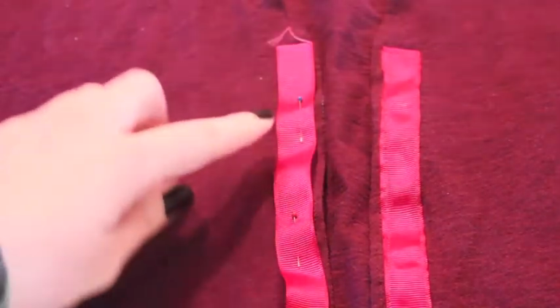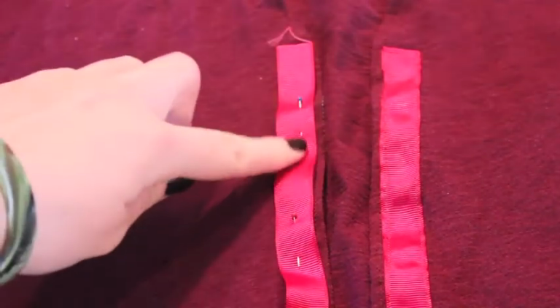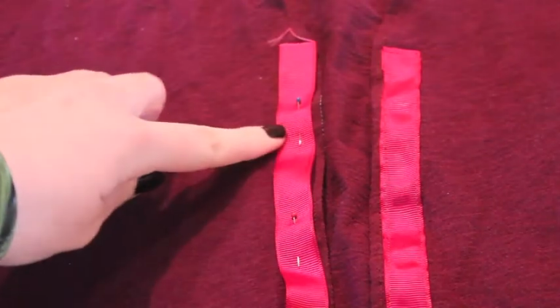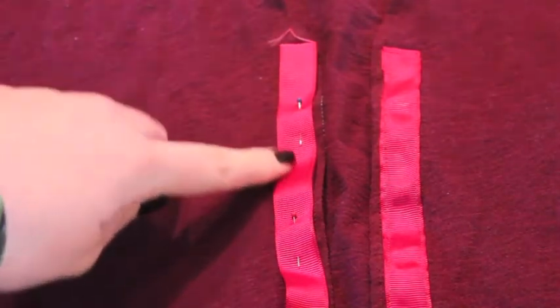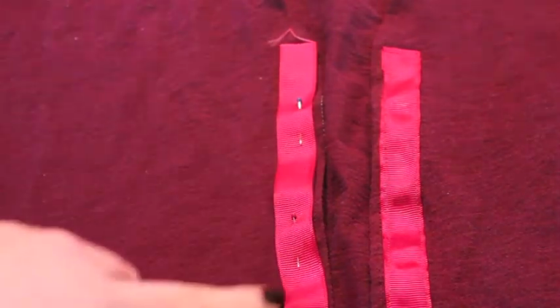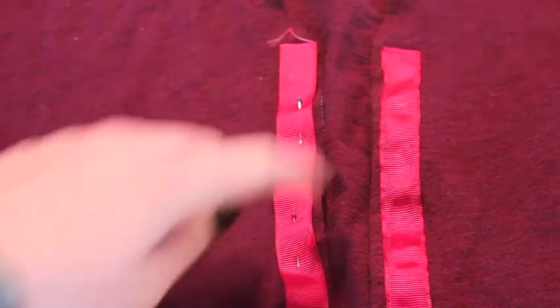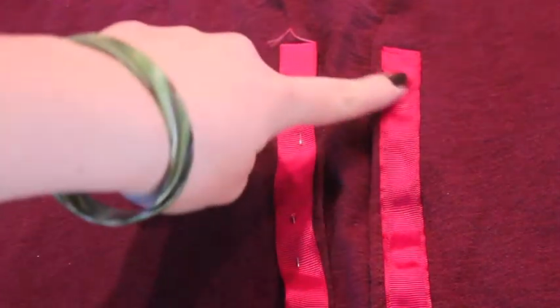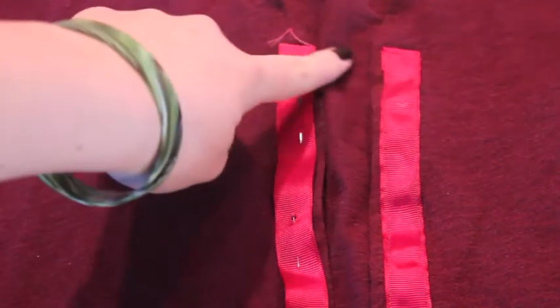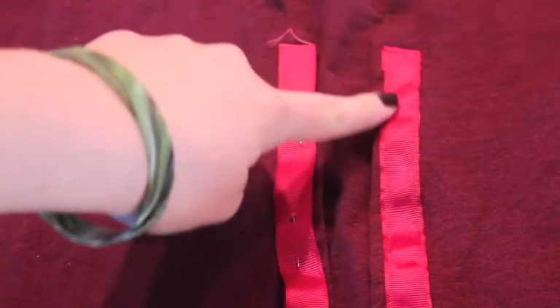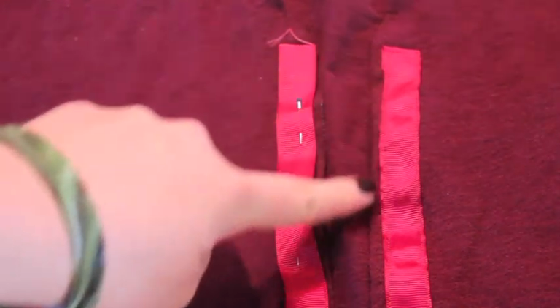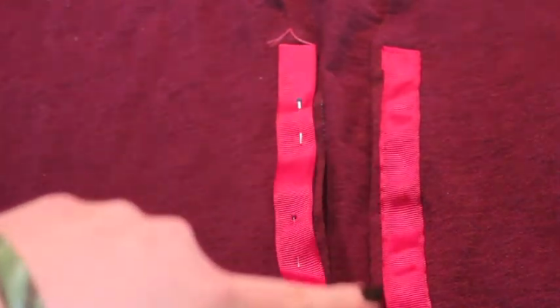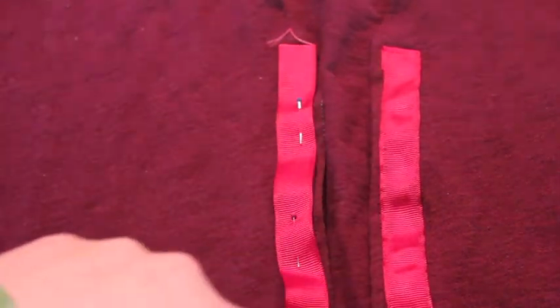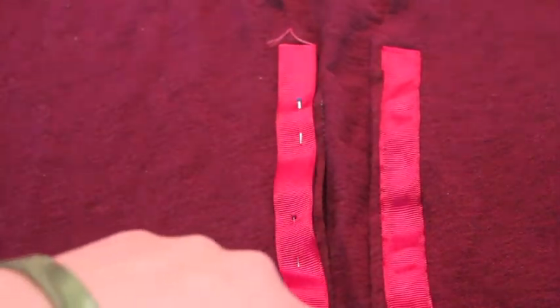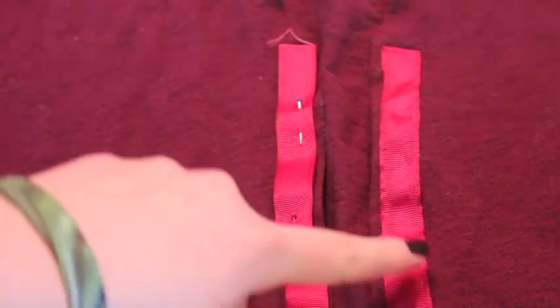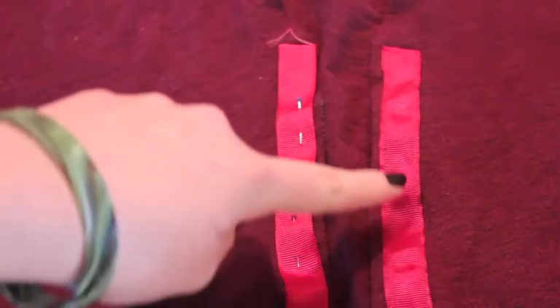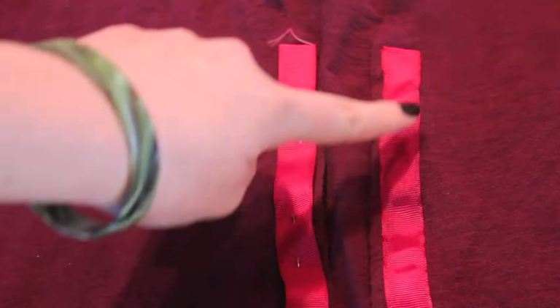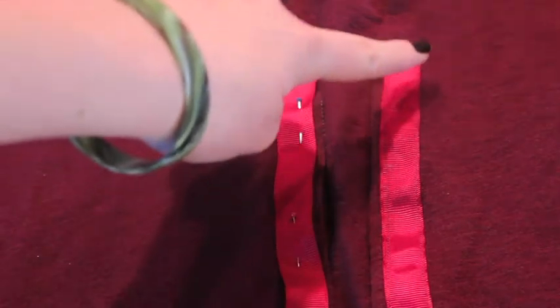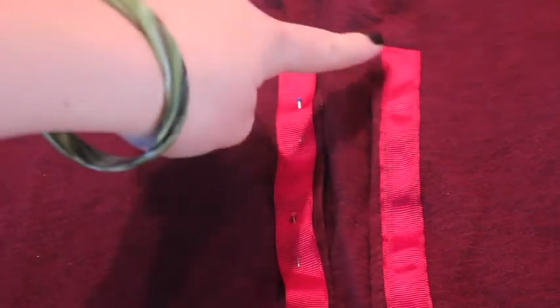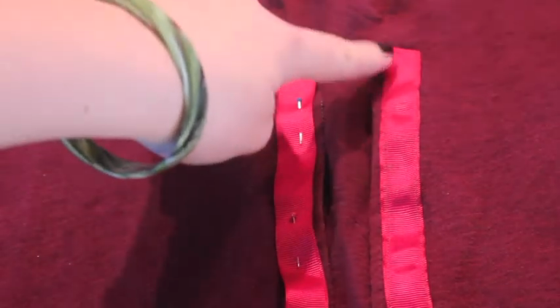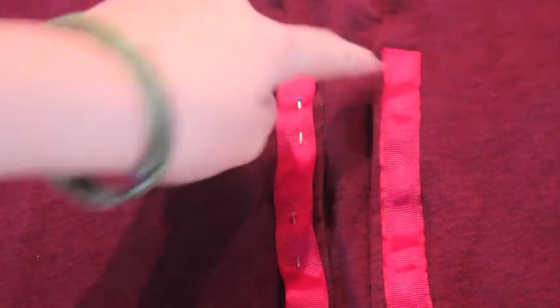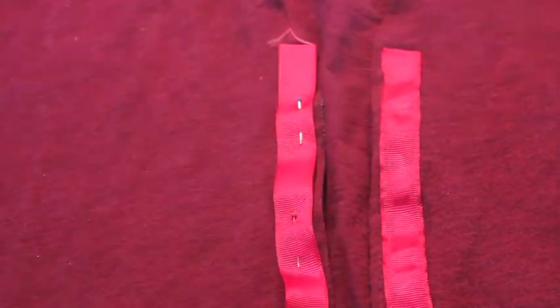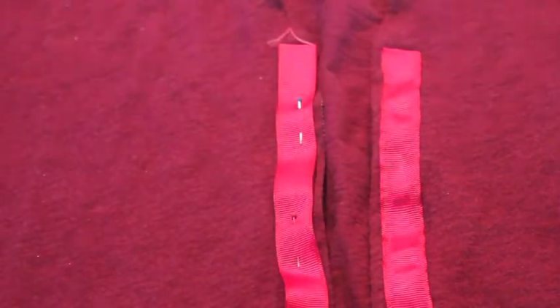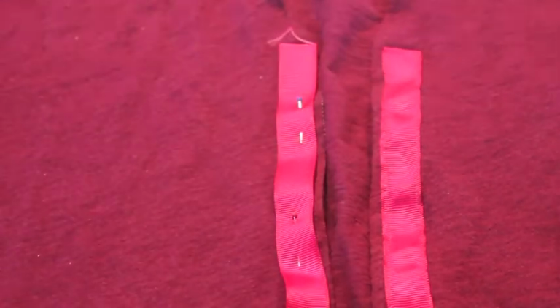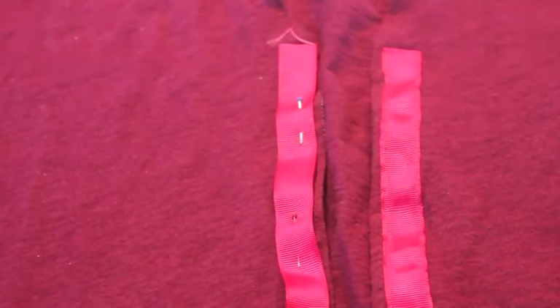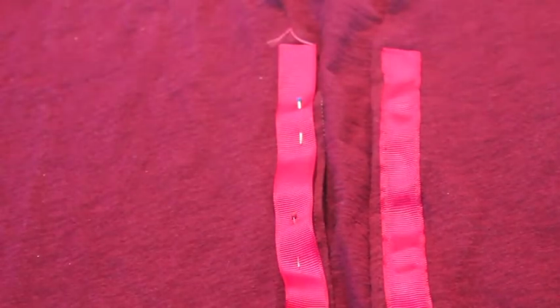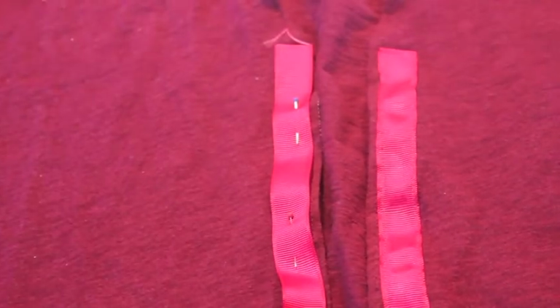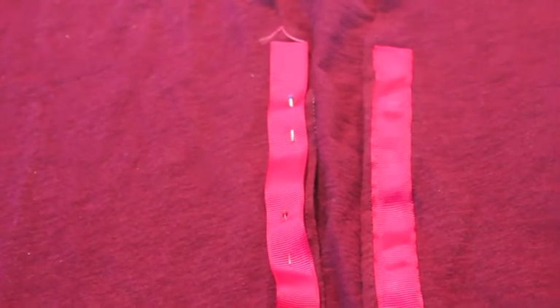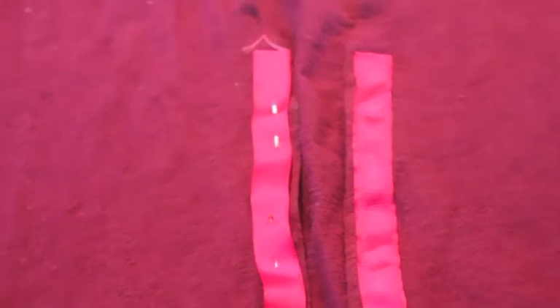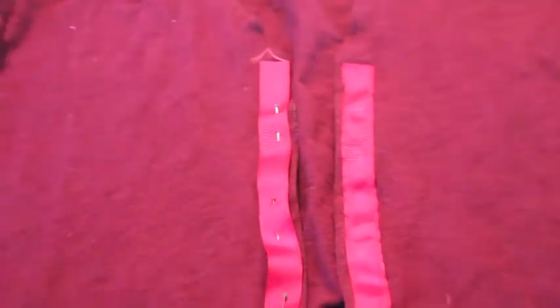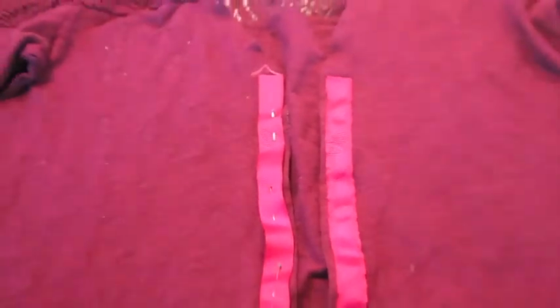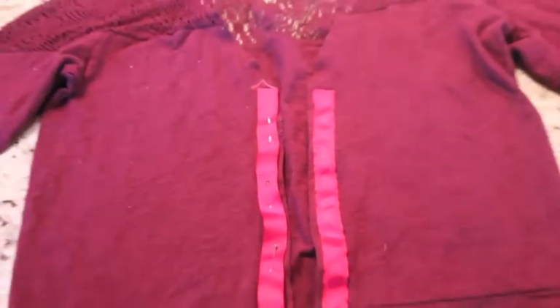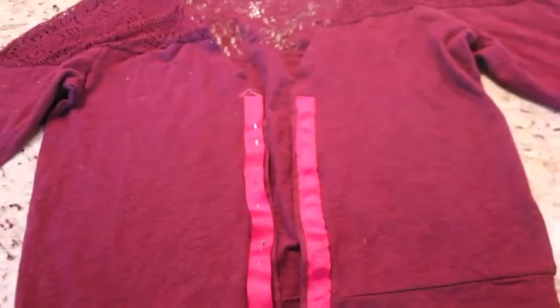Then I pinned a length of ribbon to the front side of the cardigan. And I sewed along all four edges of the ribbon to make sure it's really down.